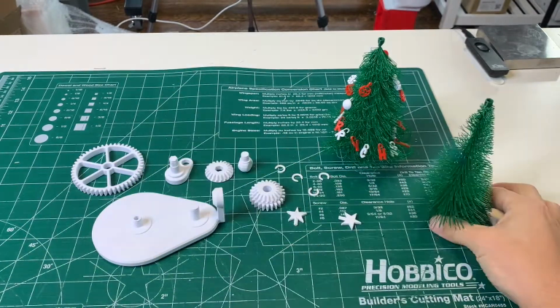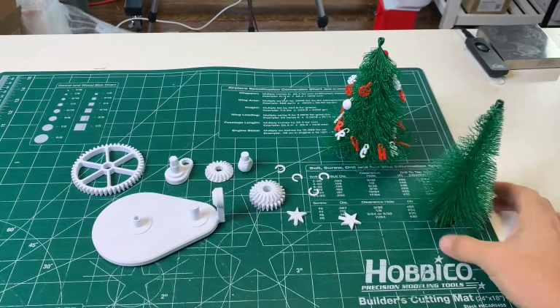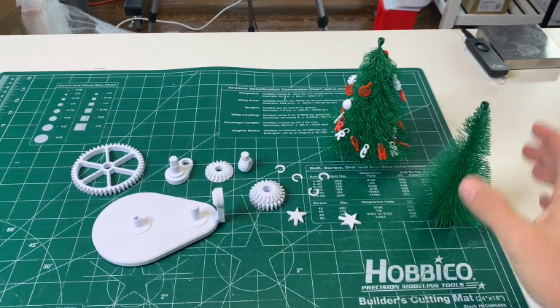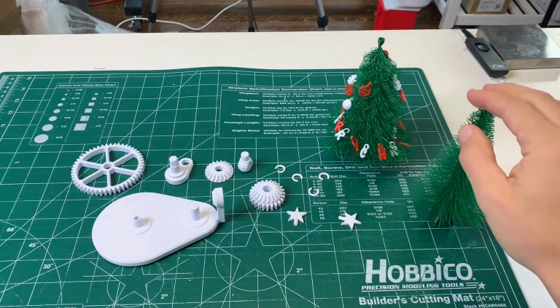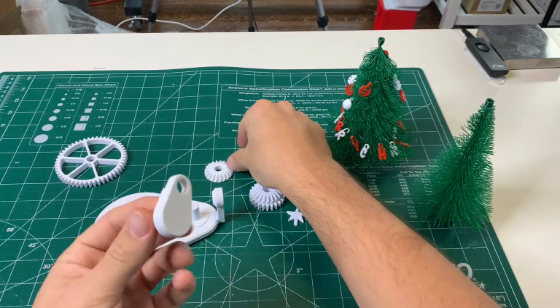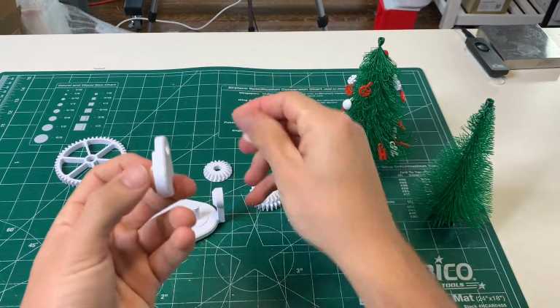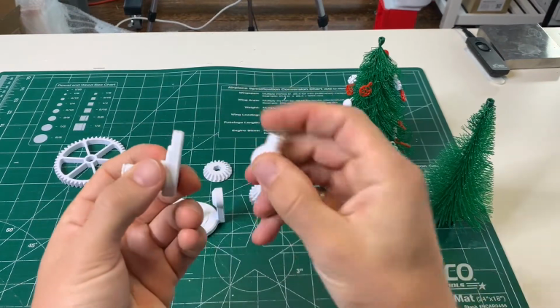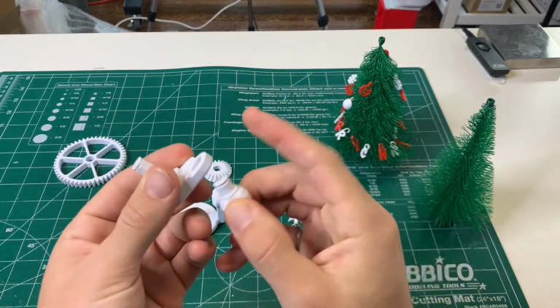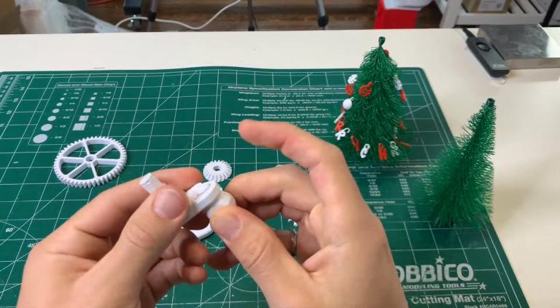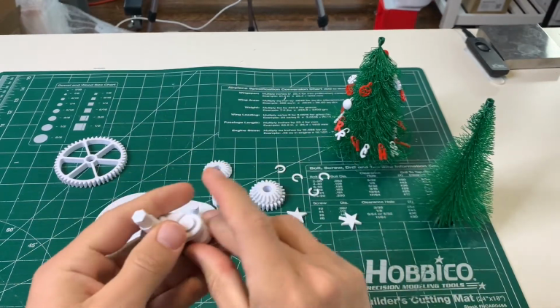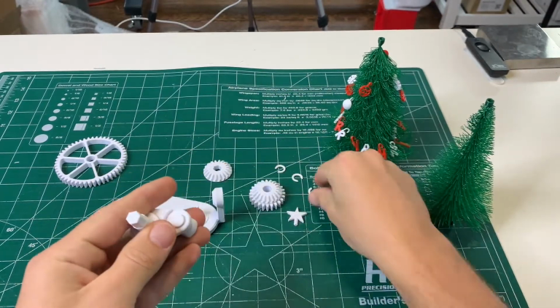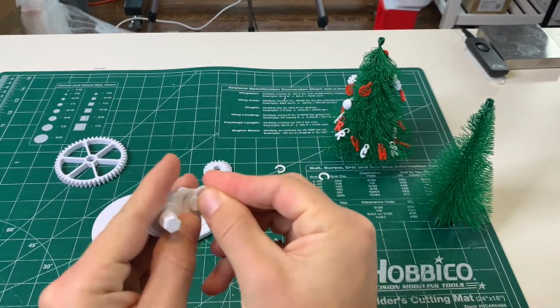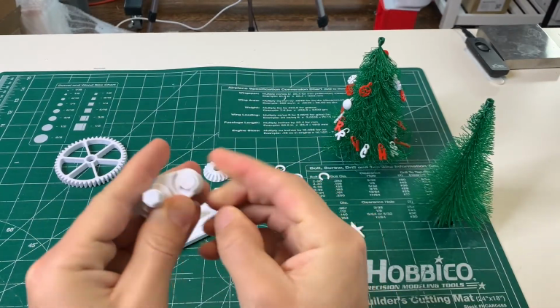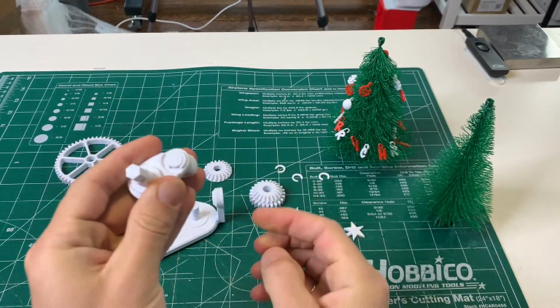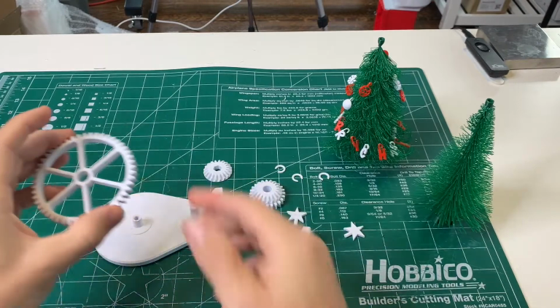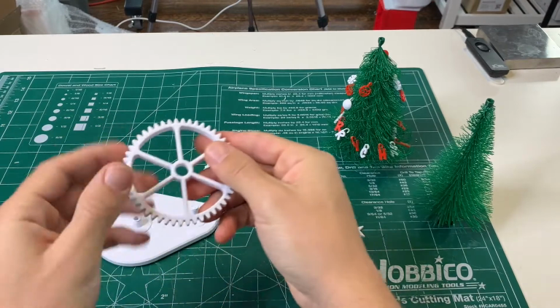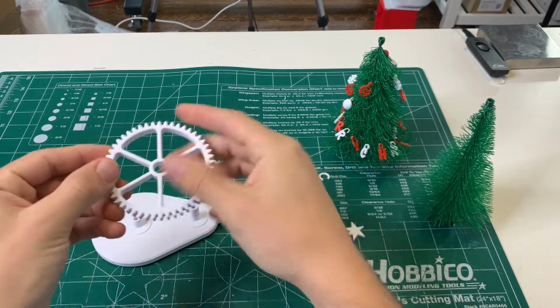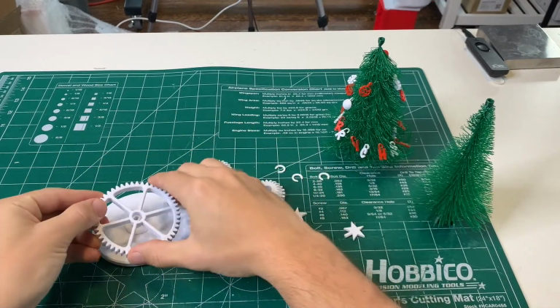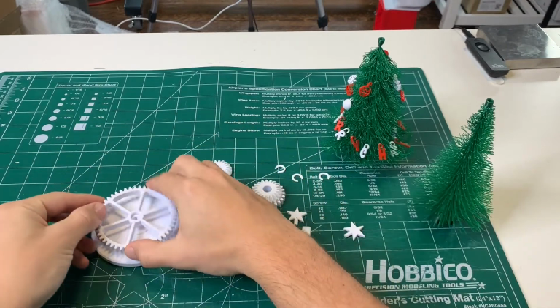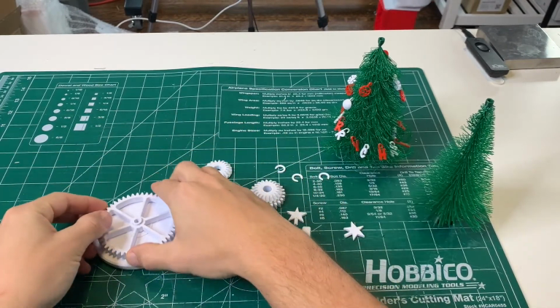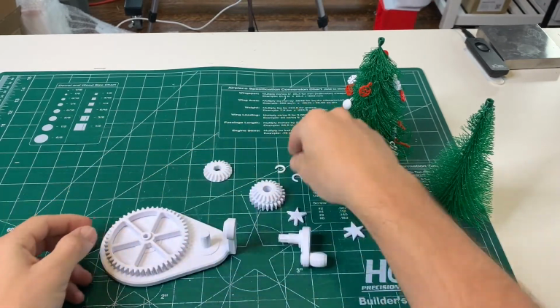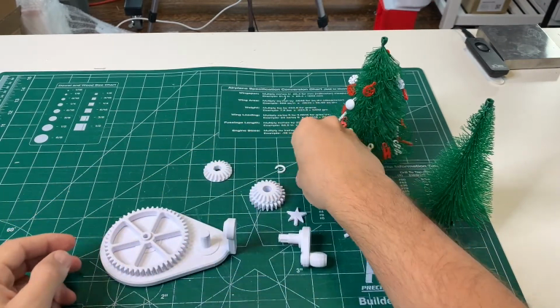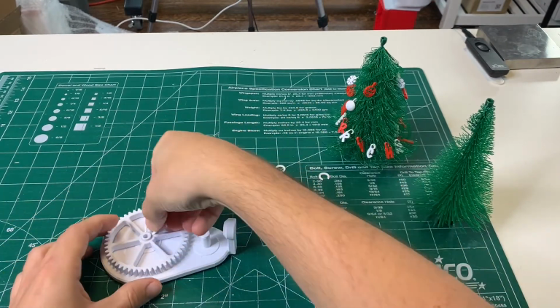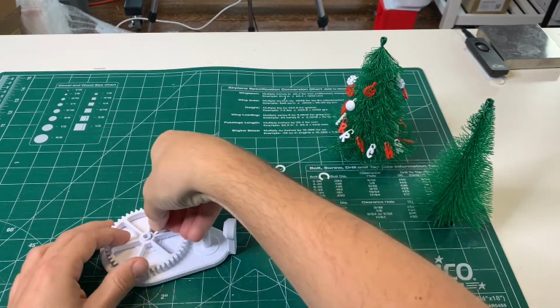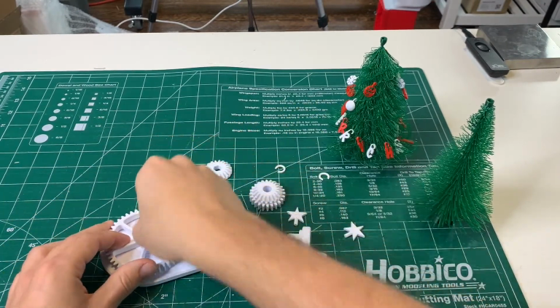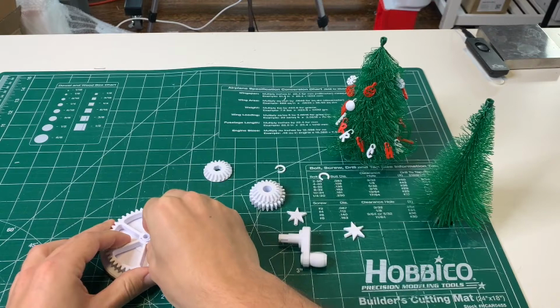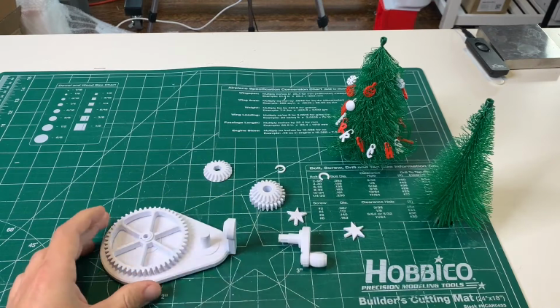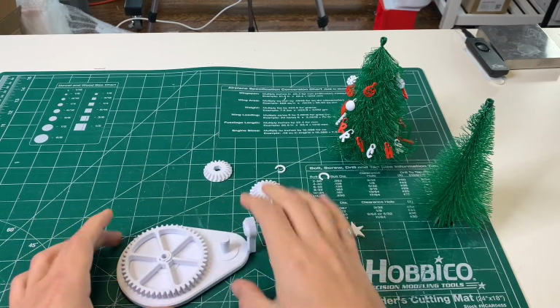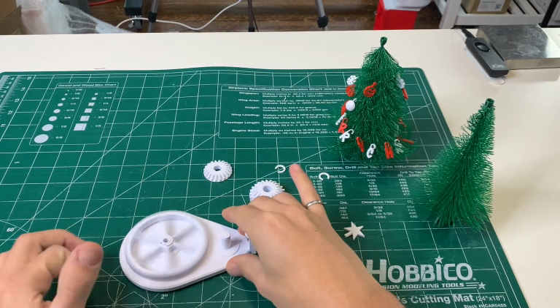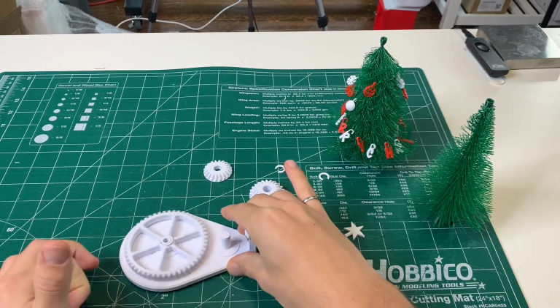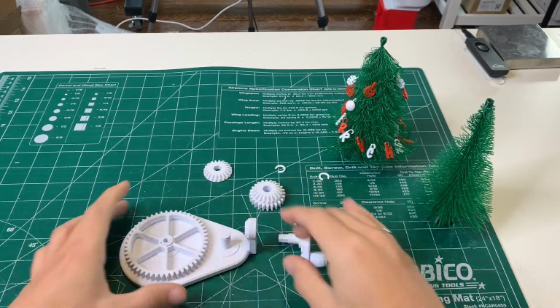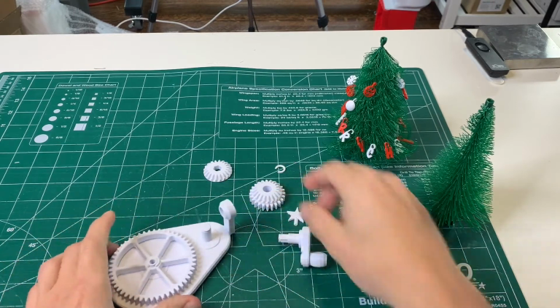Let's start assembling the base now. Start by putting the crank knob into the crank and C-clamp it into place. Next, grab the big spur gear that goes onto the post, C-clamp it into place, and then just give it a couple of spins to make sure it's moving freely.